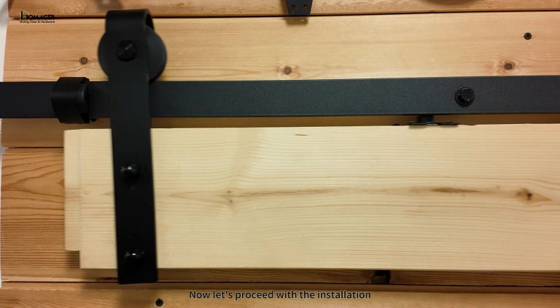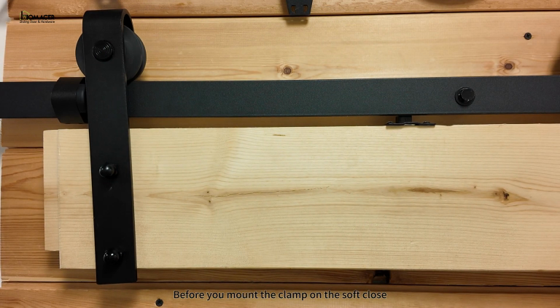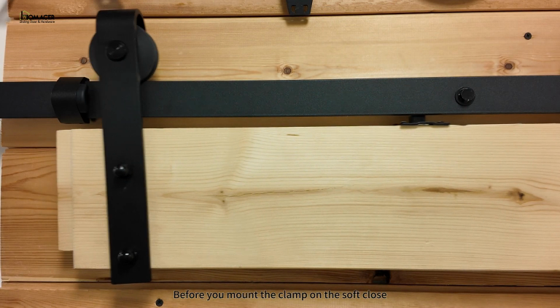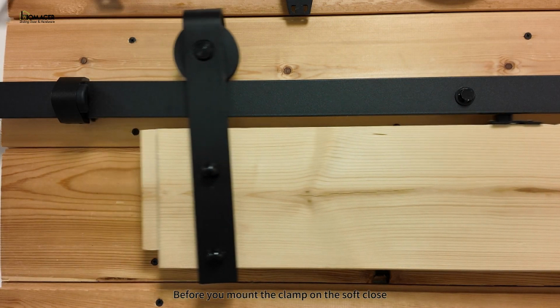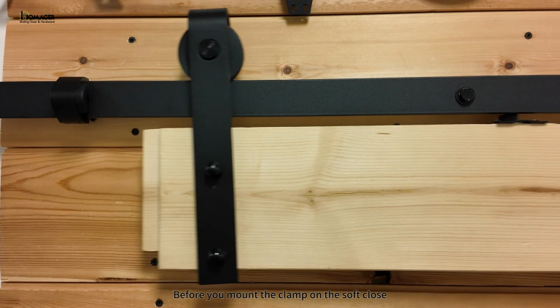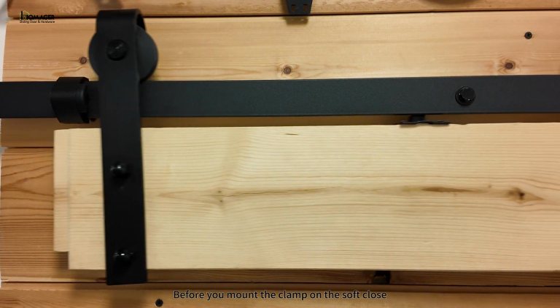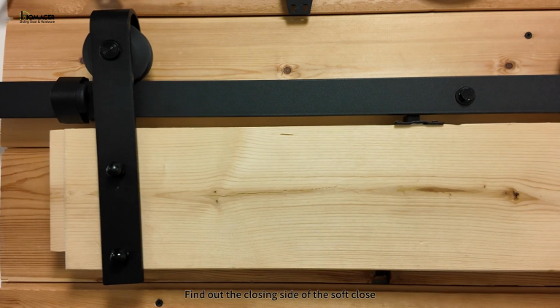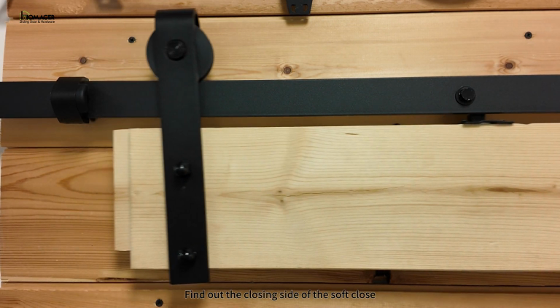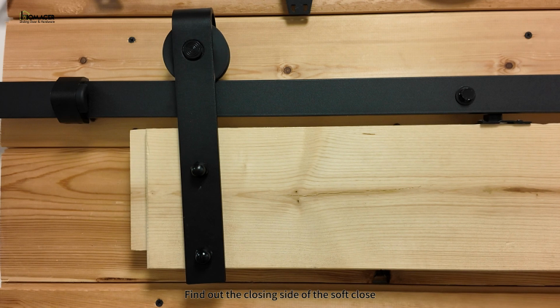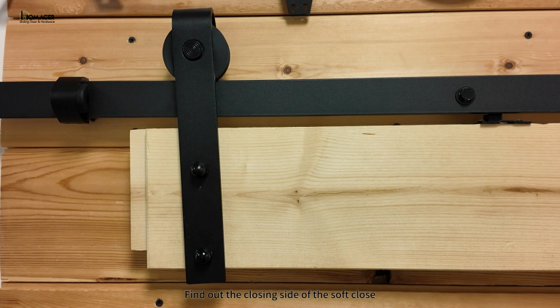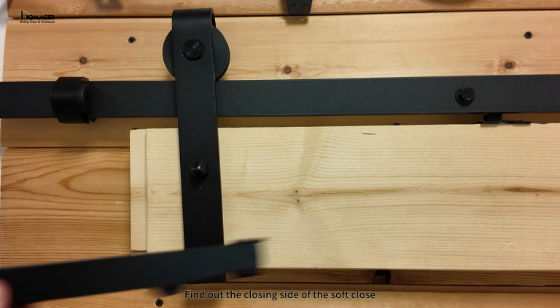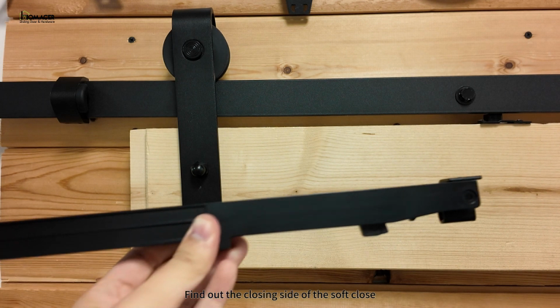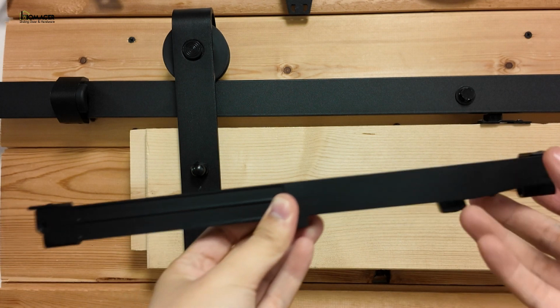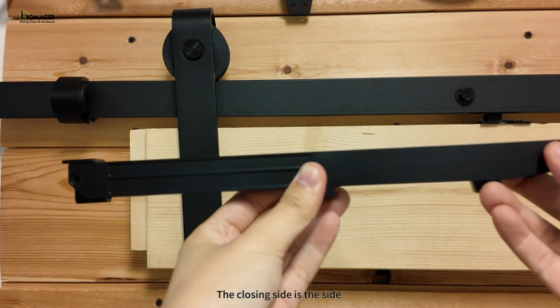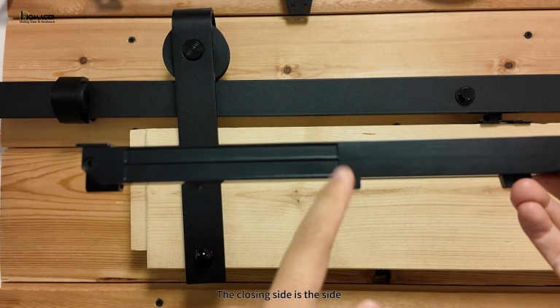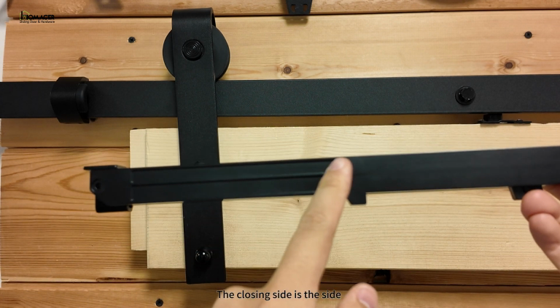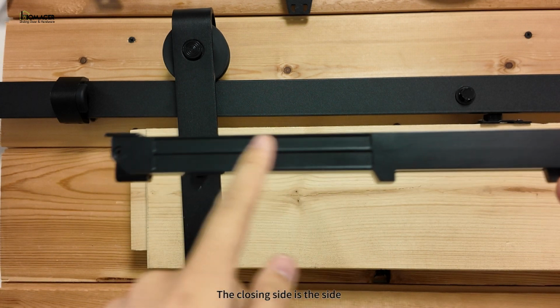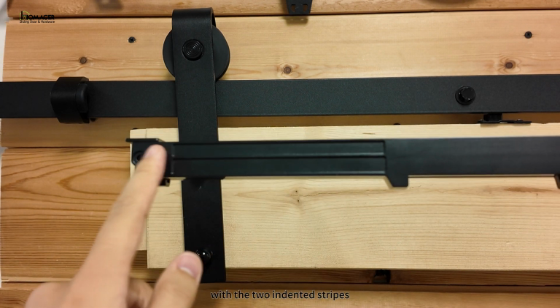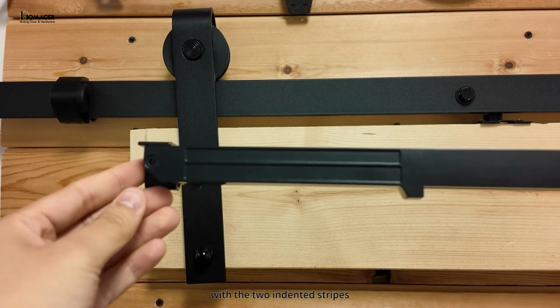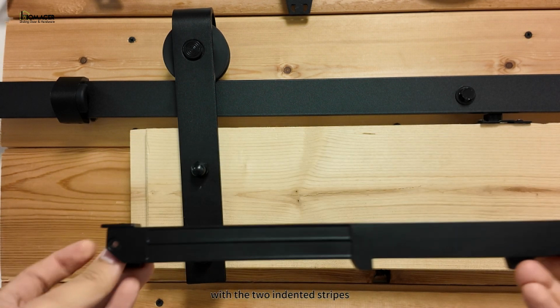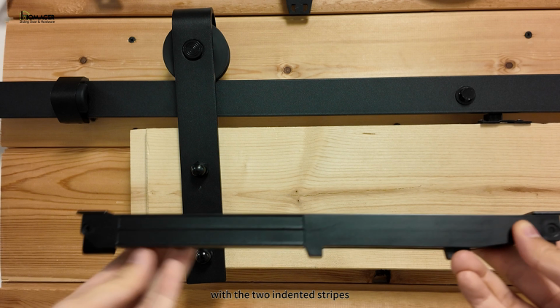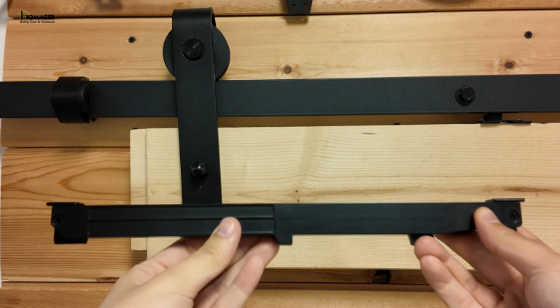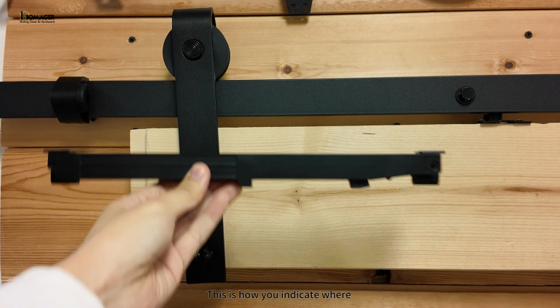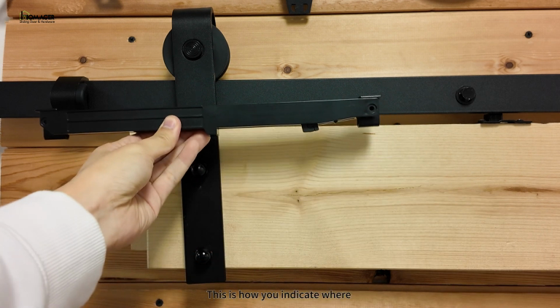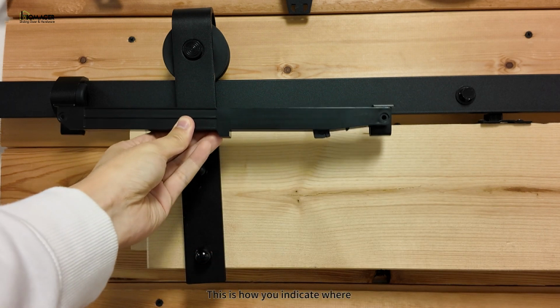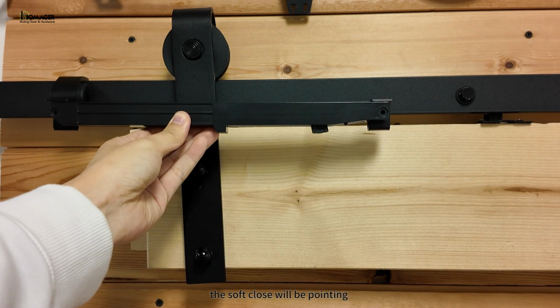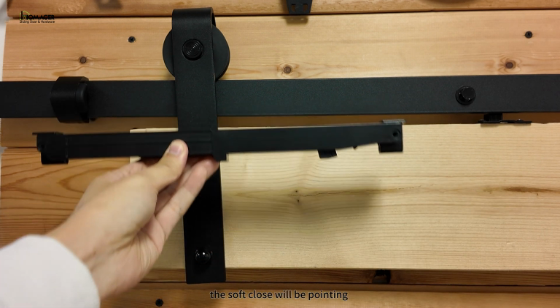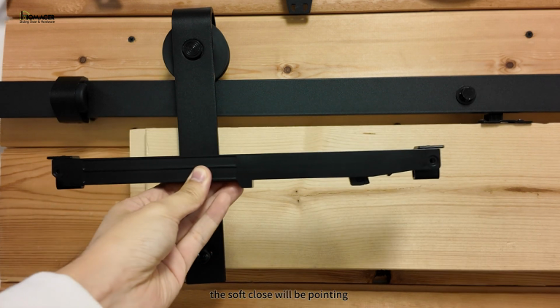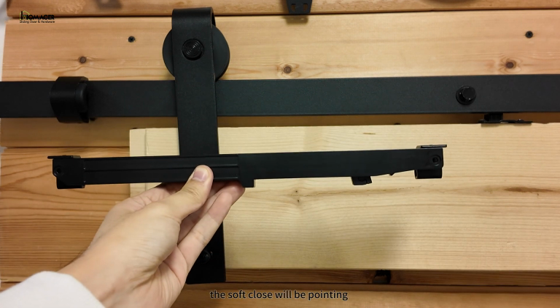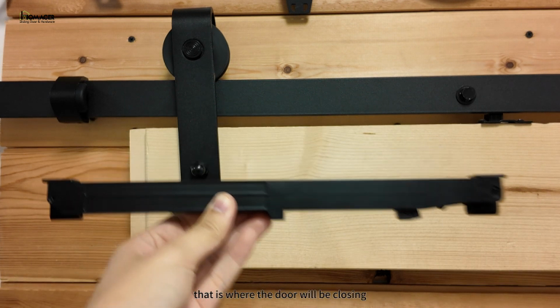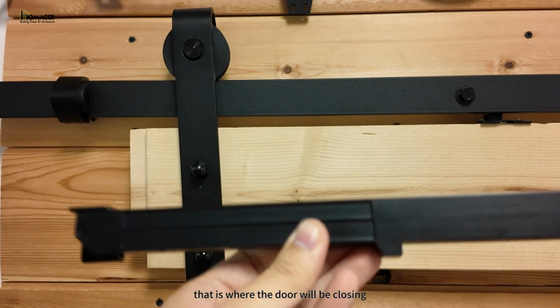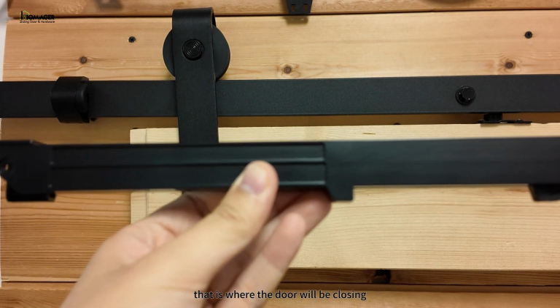Before you mount the clamp on the soft close, find out the closing side of the soft close. The closing side is the side with the two indented stripes. This is how you indicate where the soft close will be pointing — that is where the door will be closing.